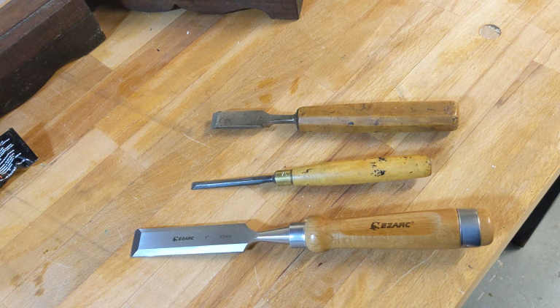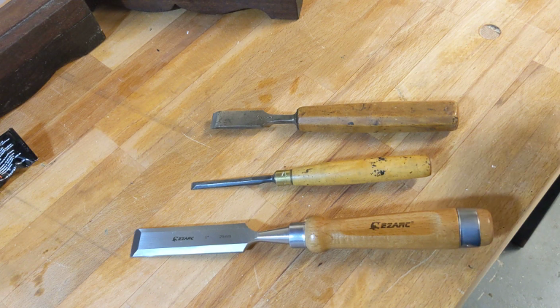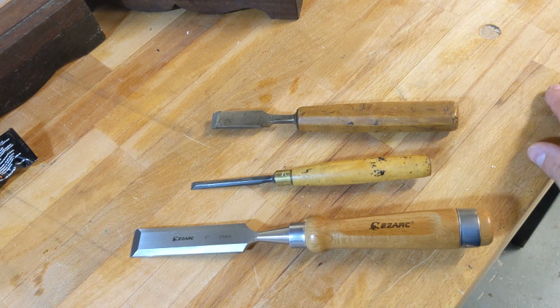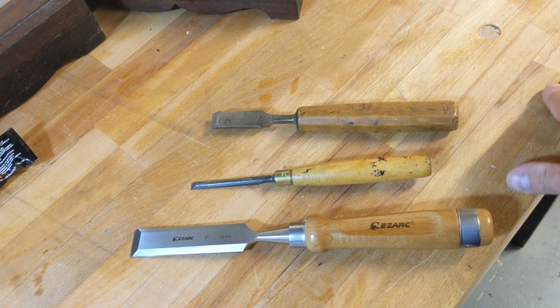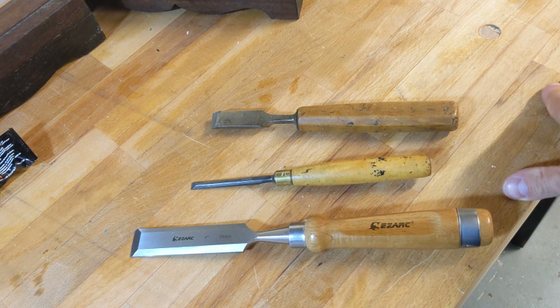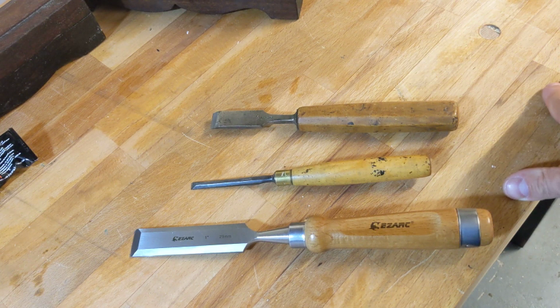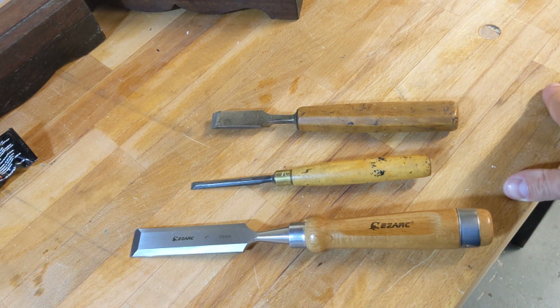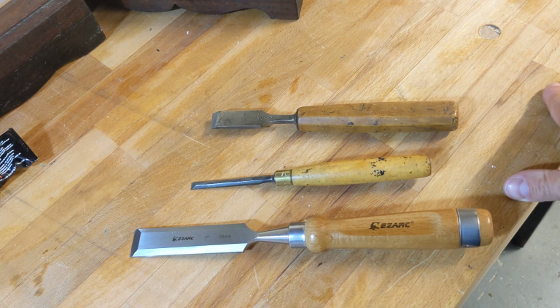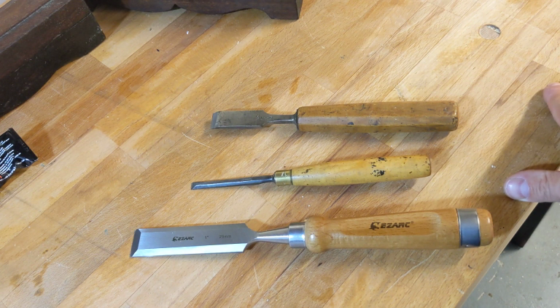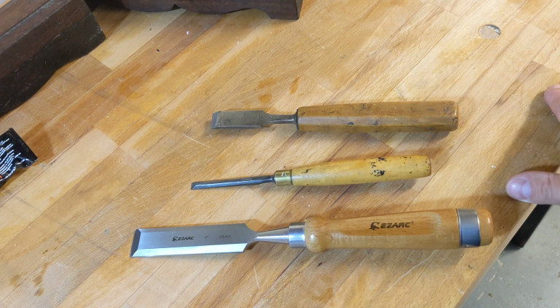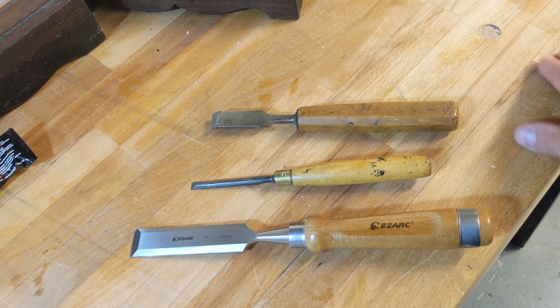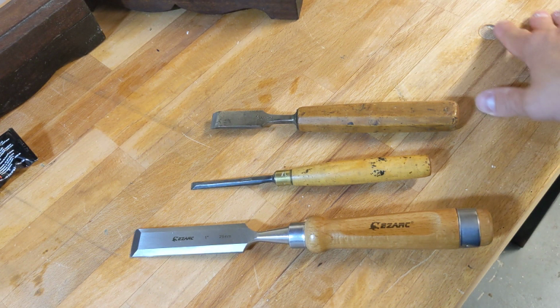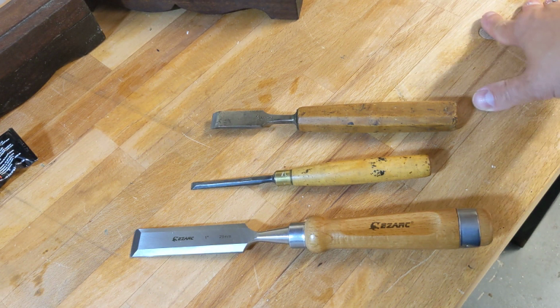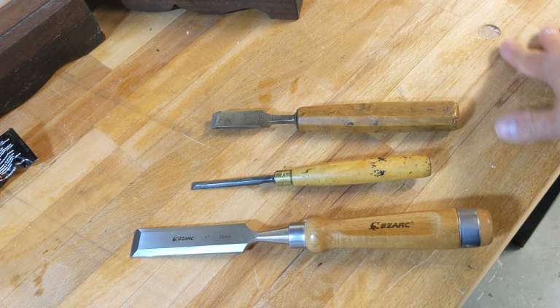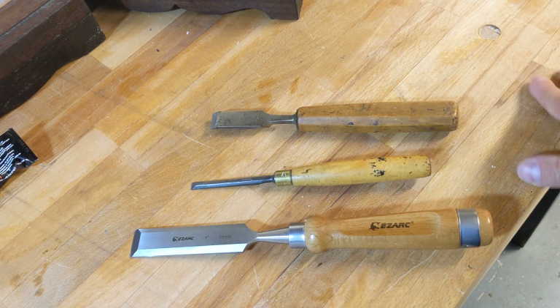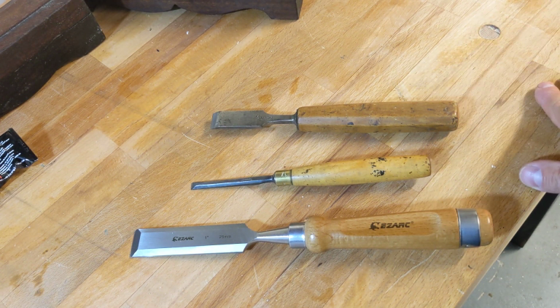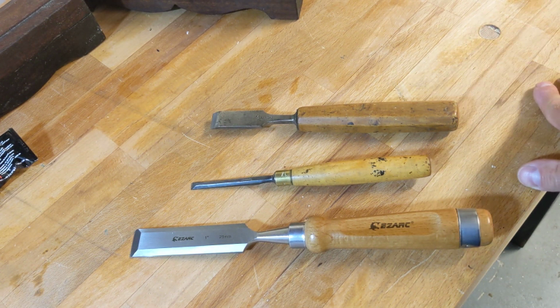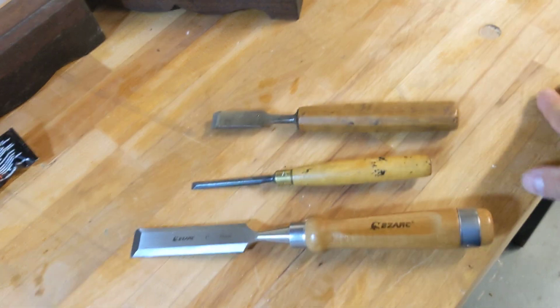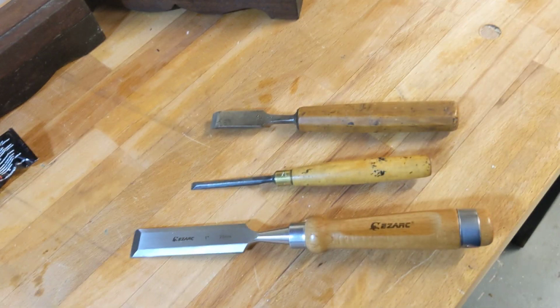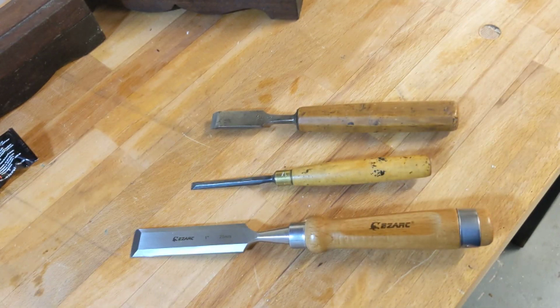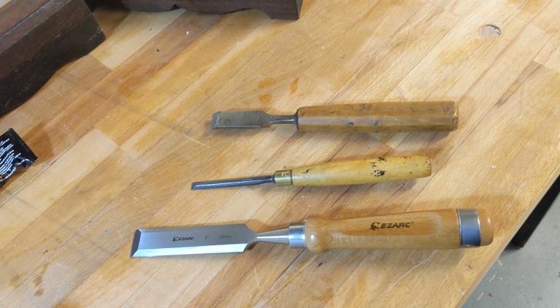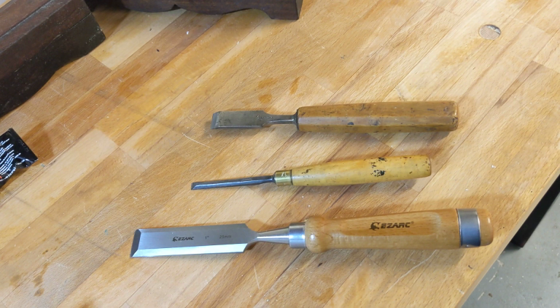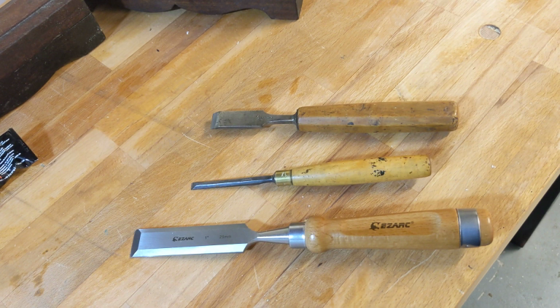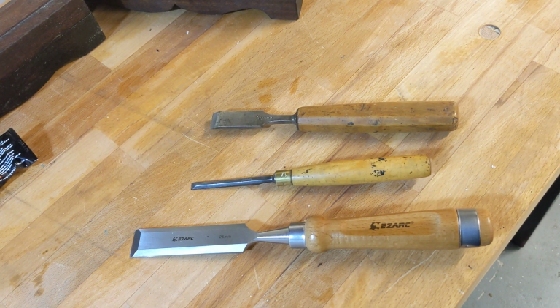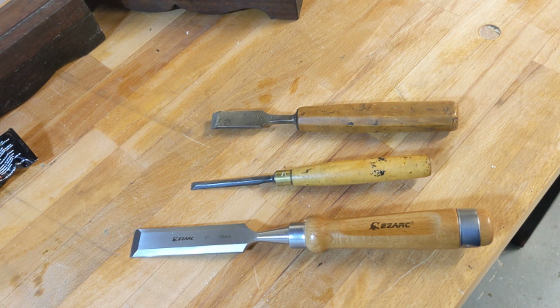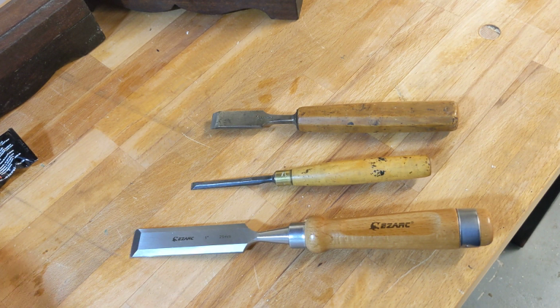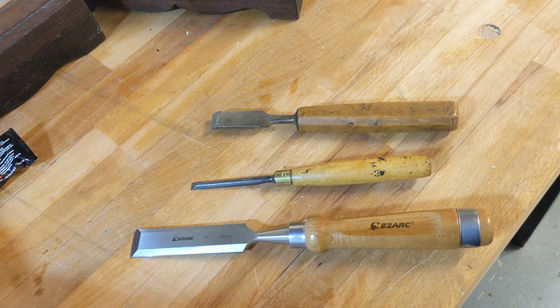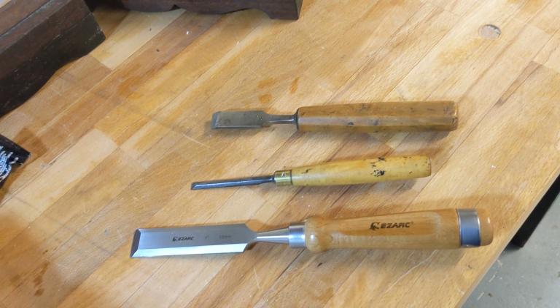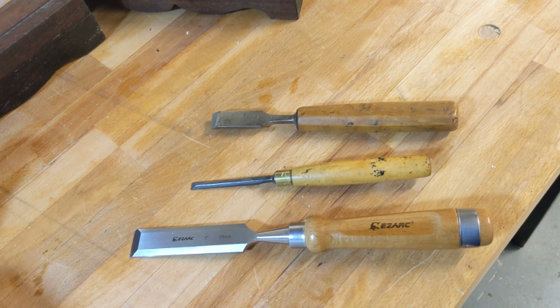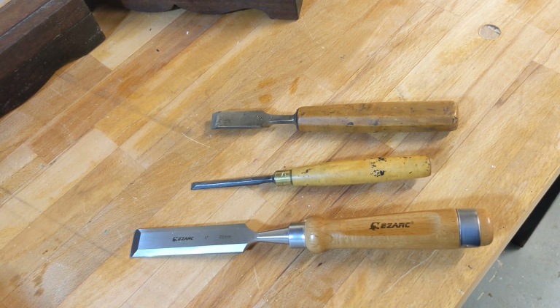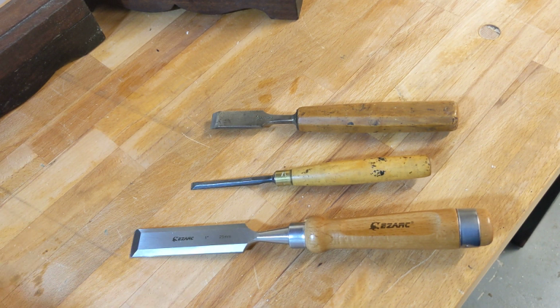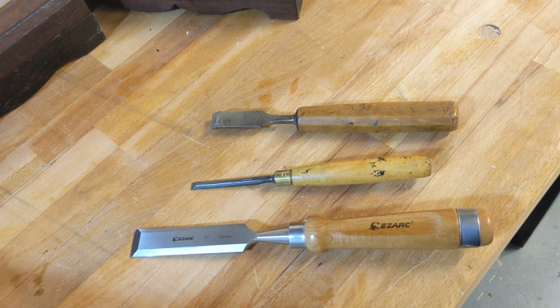Hey everyone, hope you're doing really well. I'd do a quick video about some safety tips with a chisel - sort of five things I could think of off the top of my head.